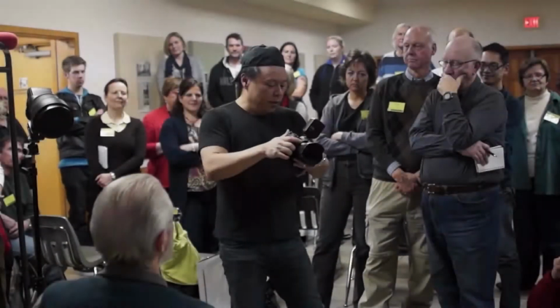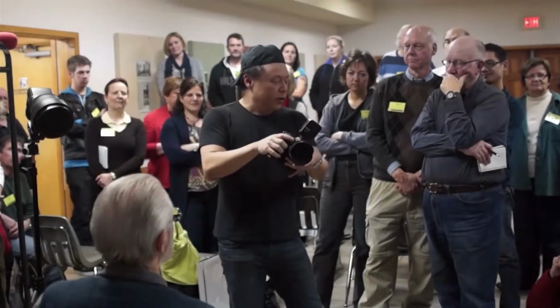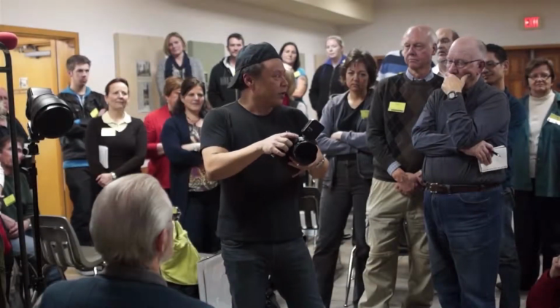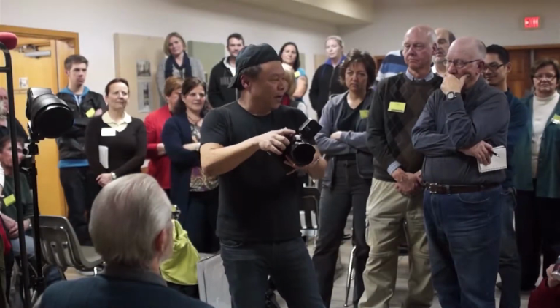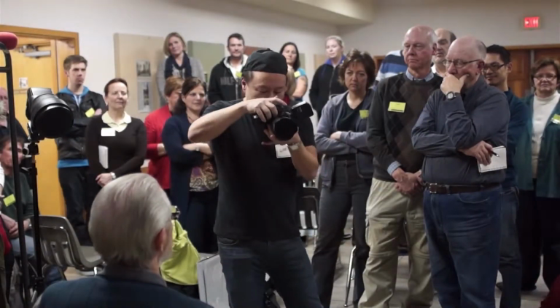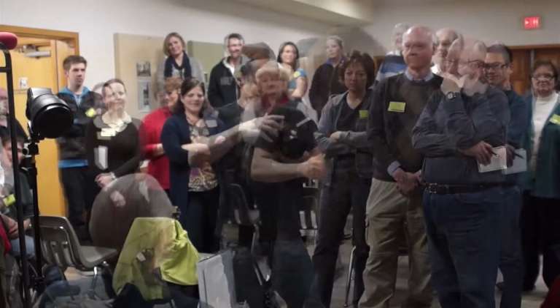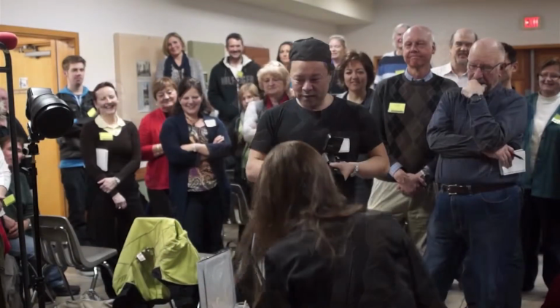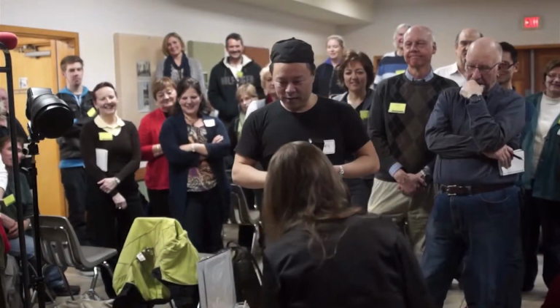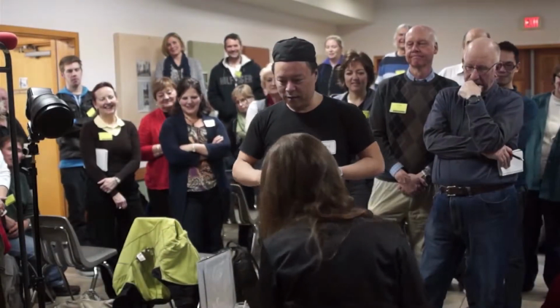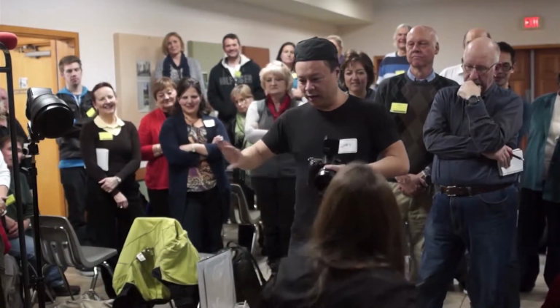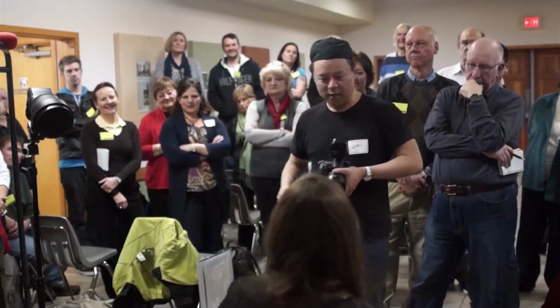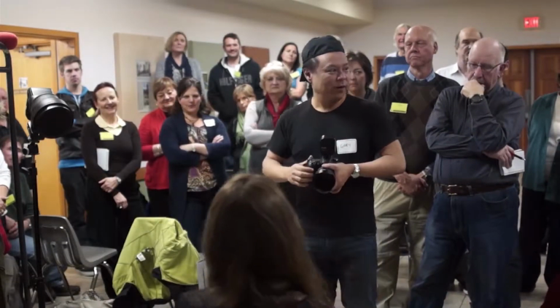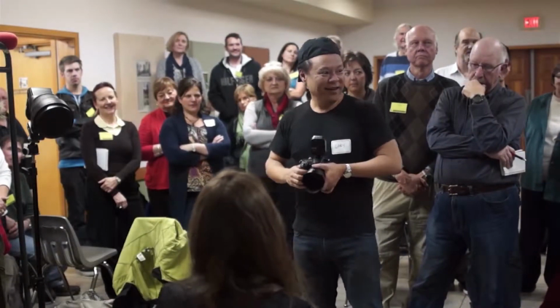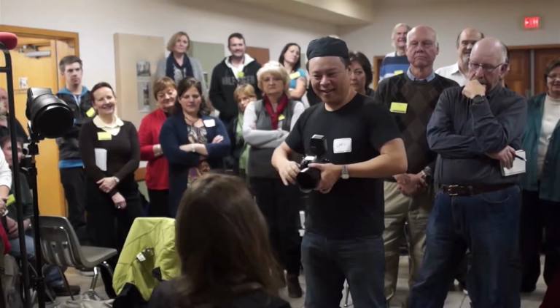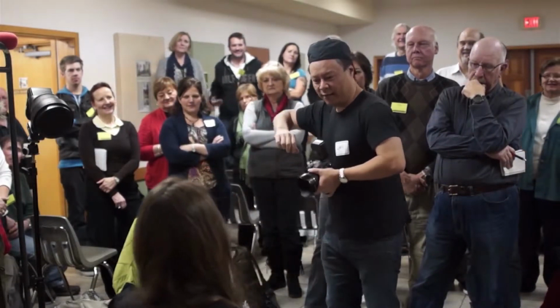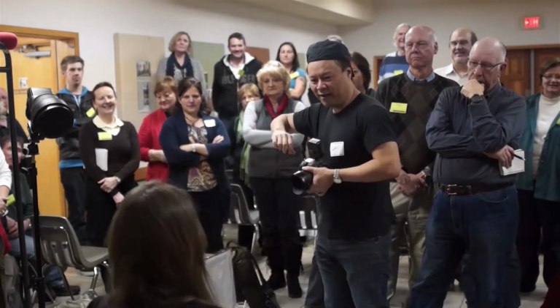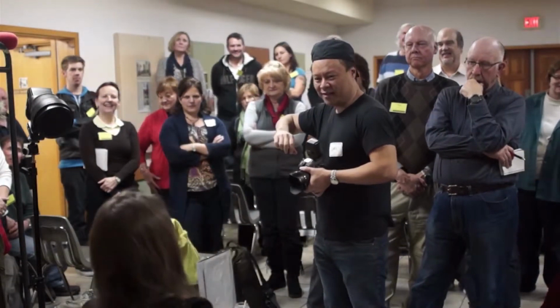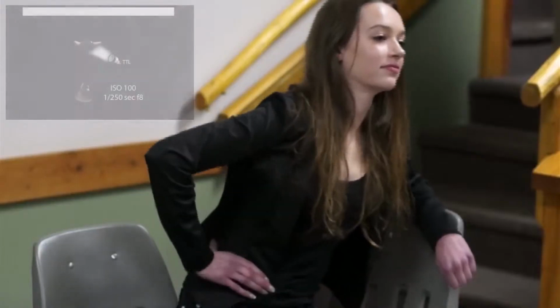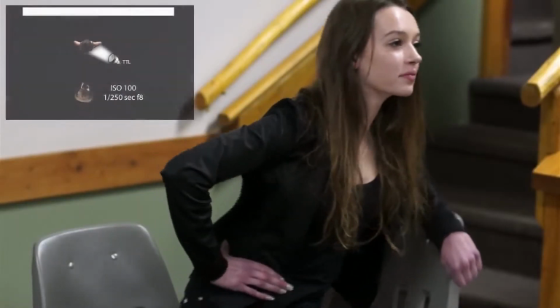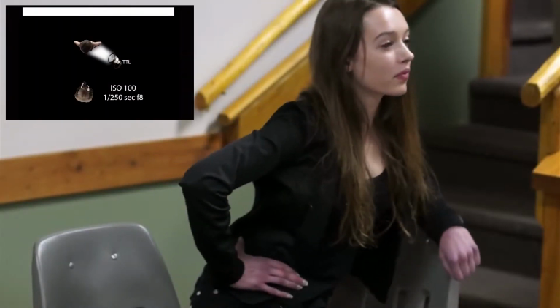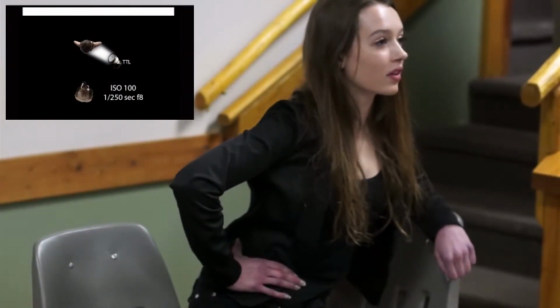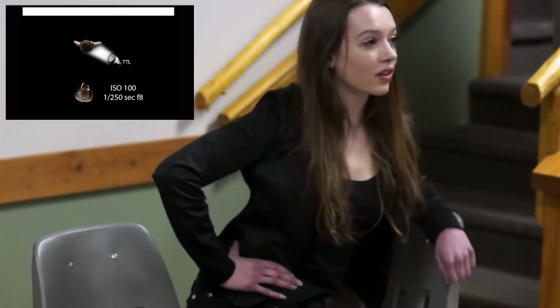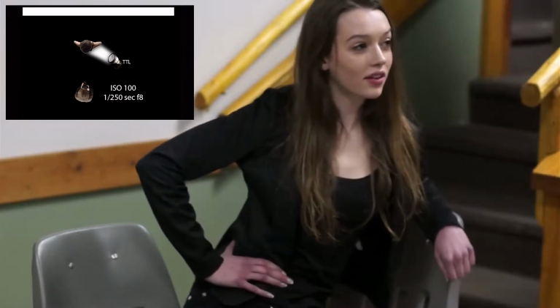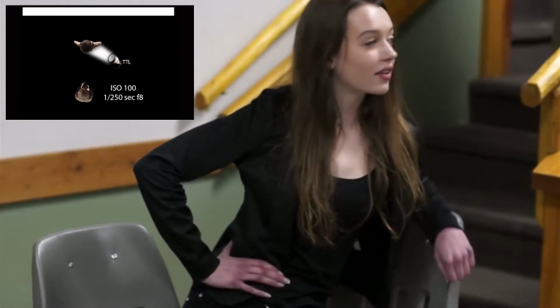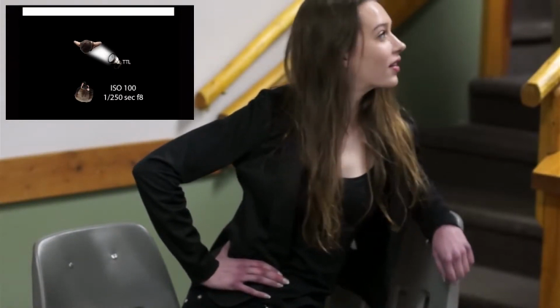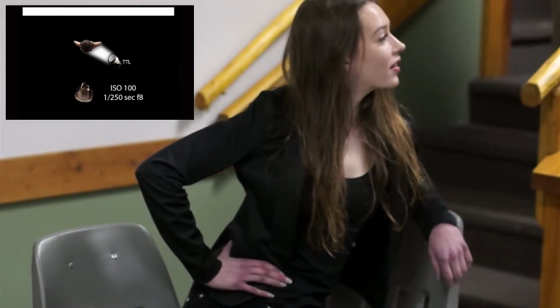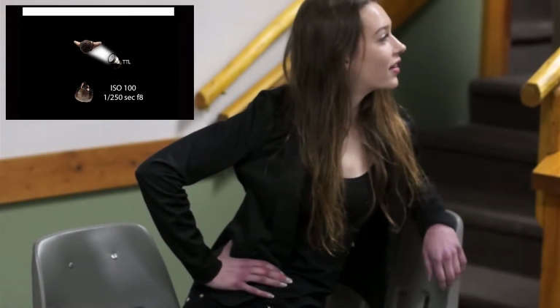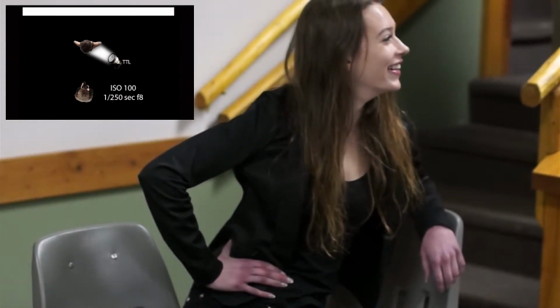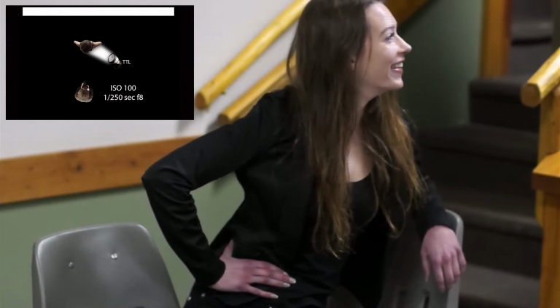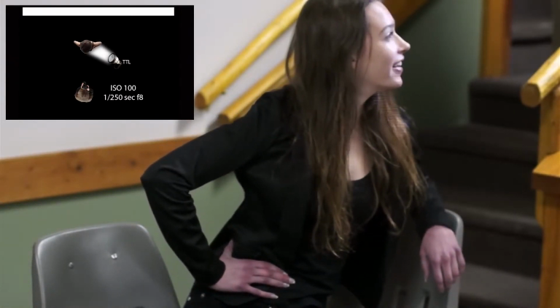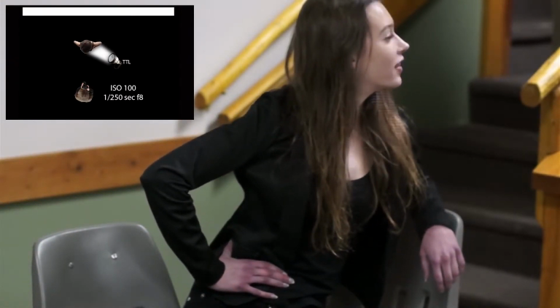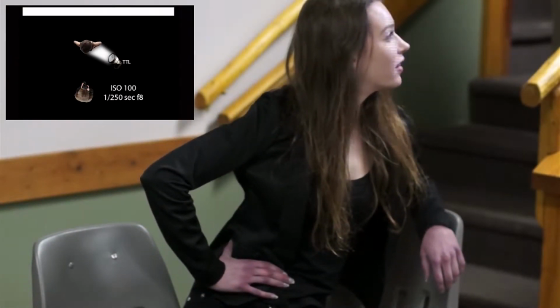All you need to do is dial the shutter speed and go. What I want you to do is just kind of spread — yeah, just like that. And remember your shoulders go that way, and your face goes that way. Yeah, just like that. And so that you're in the light.